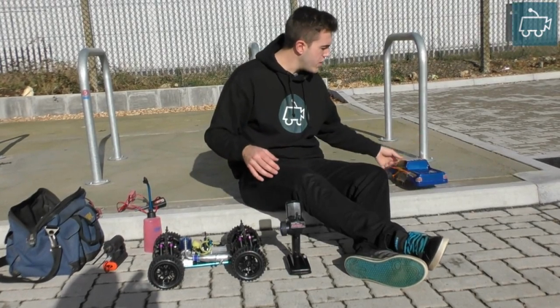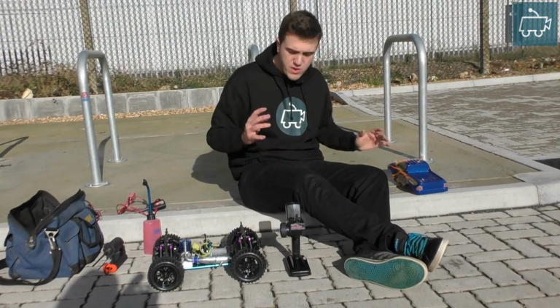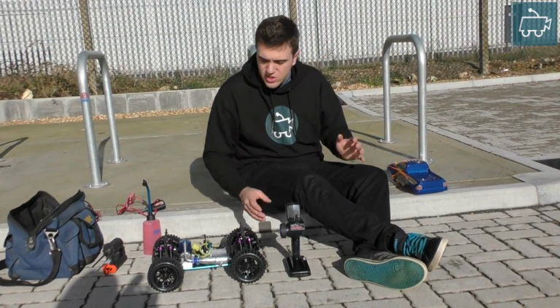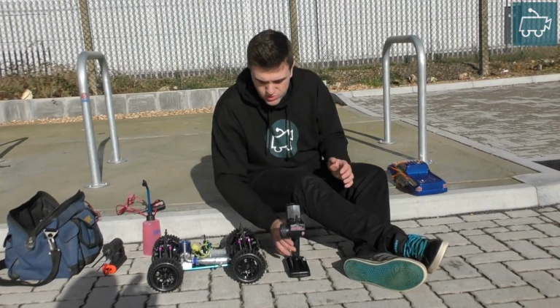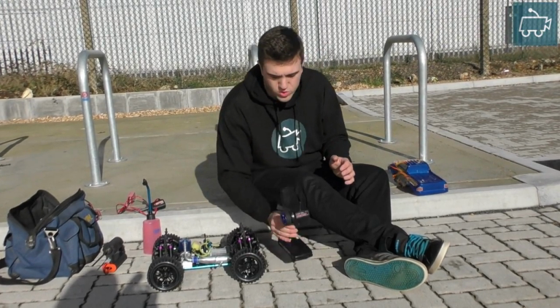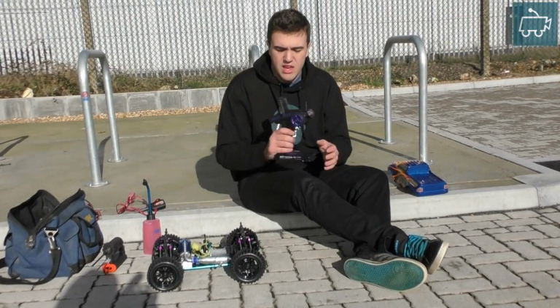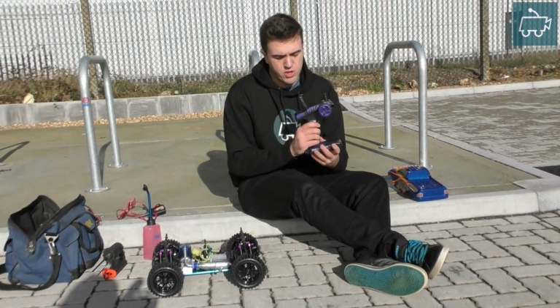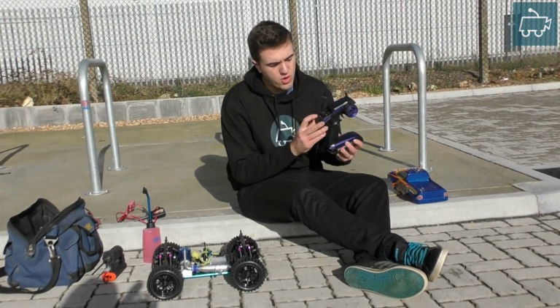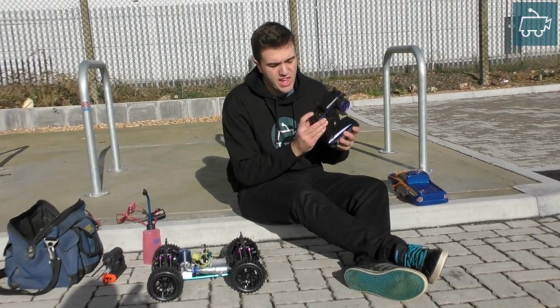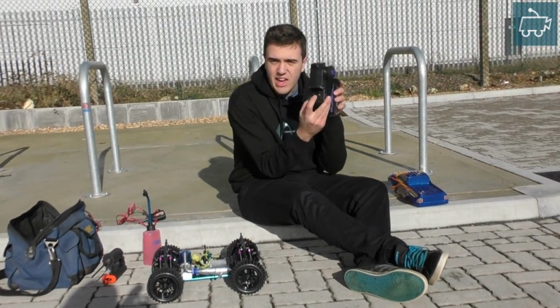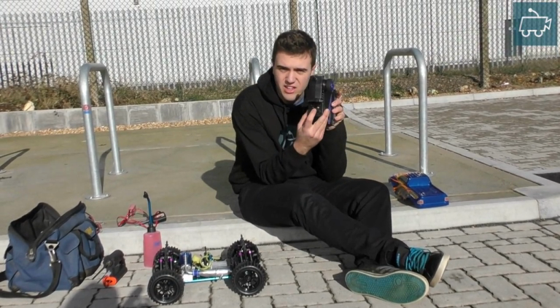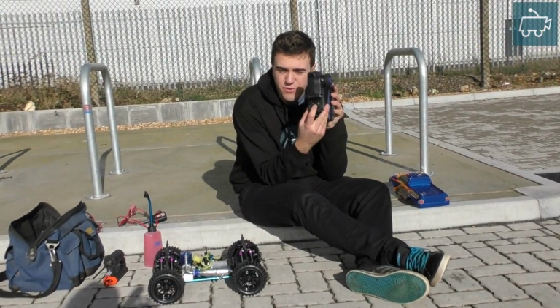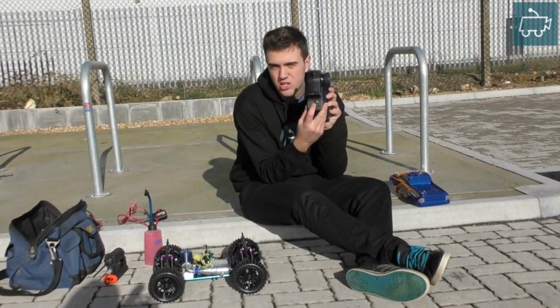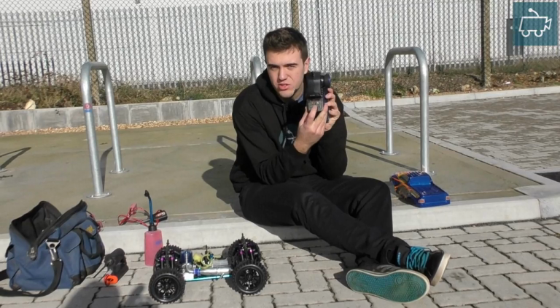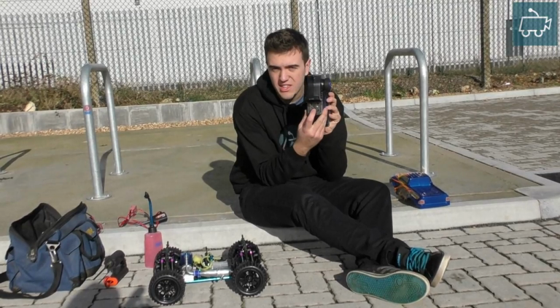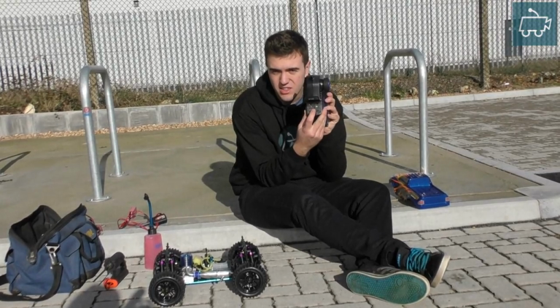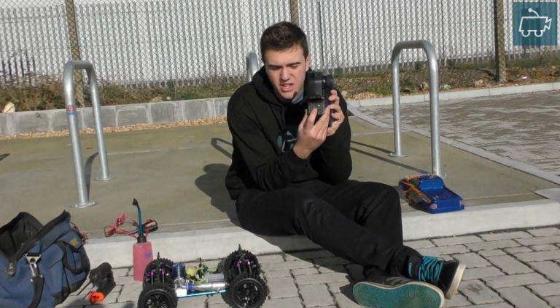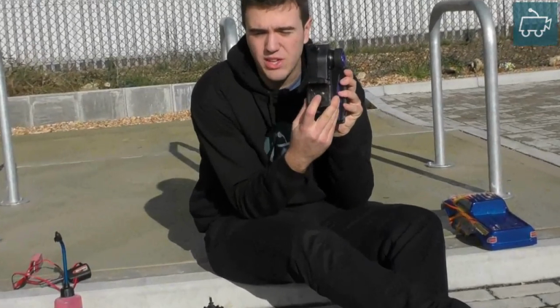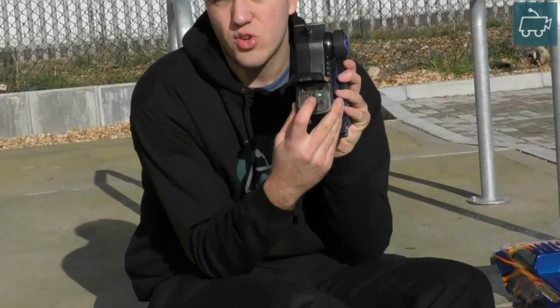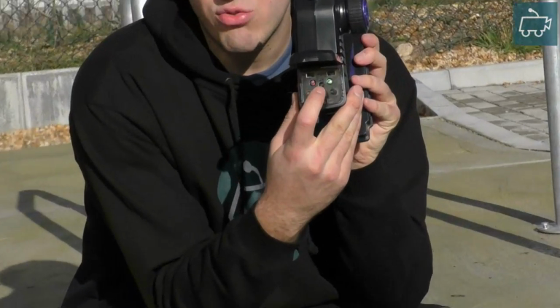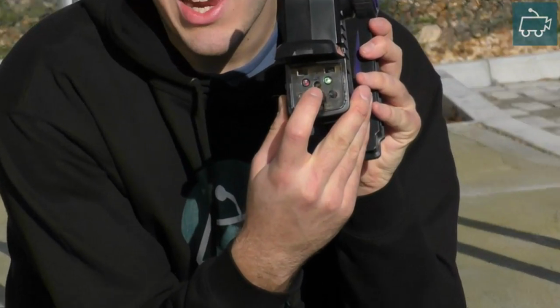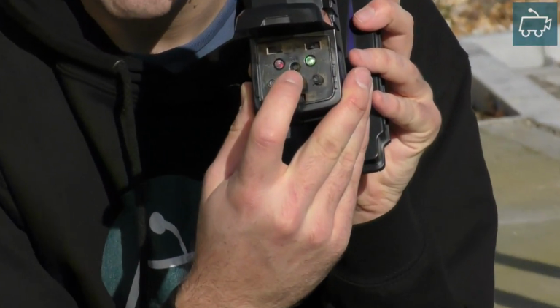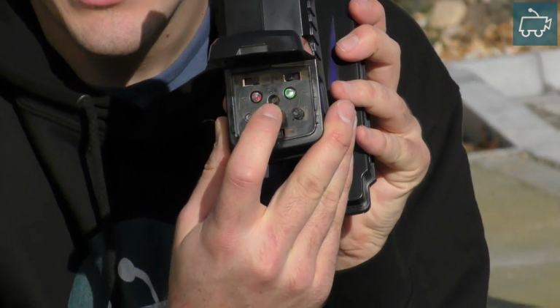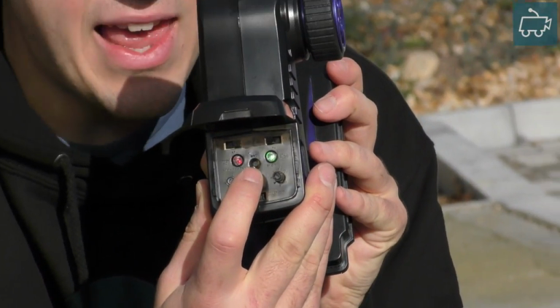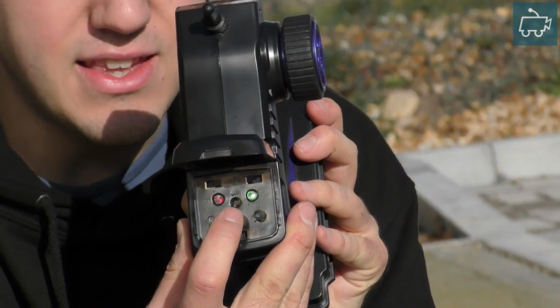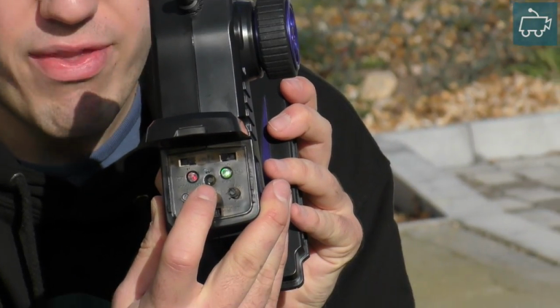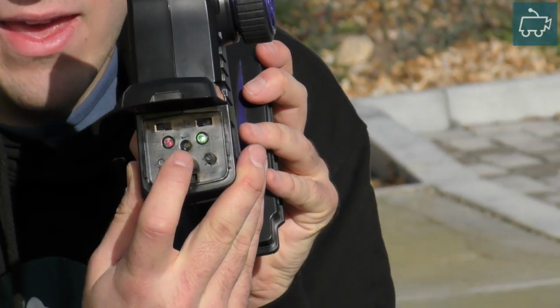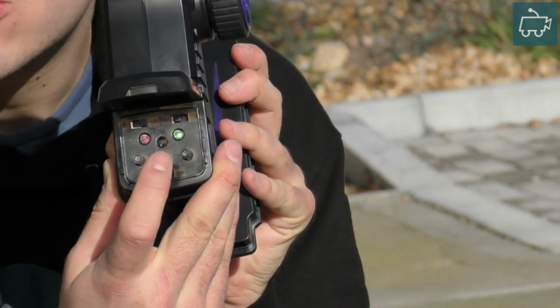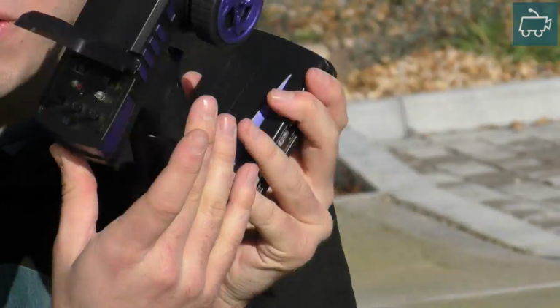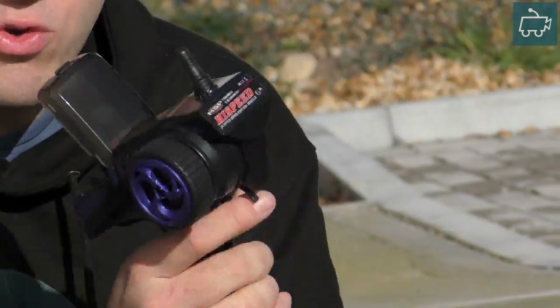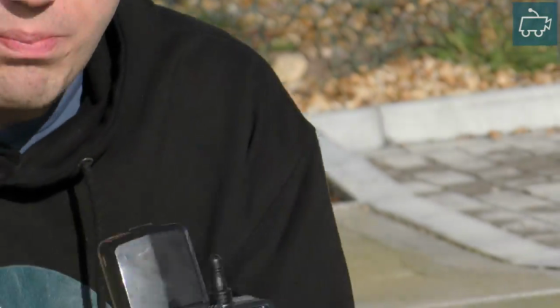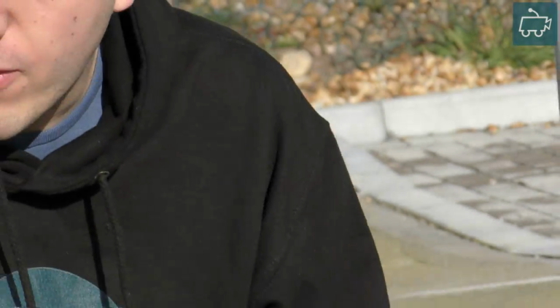First thing you need to do is make sure you've got 8 AA-sized fully charged batteries inside the radio. Make sure you've got the green and red LEDs on — that just confirms that you've got good power.